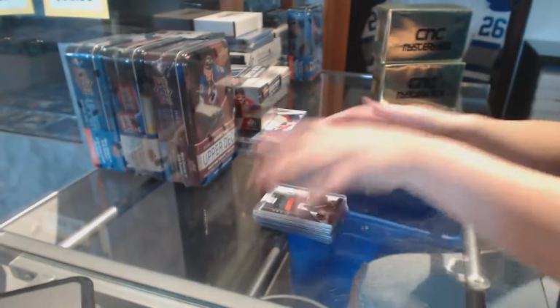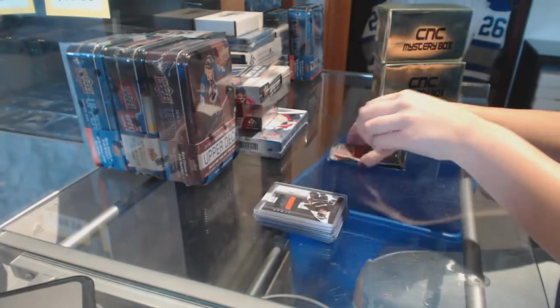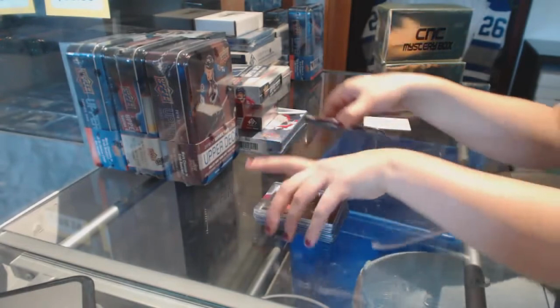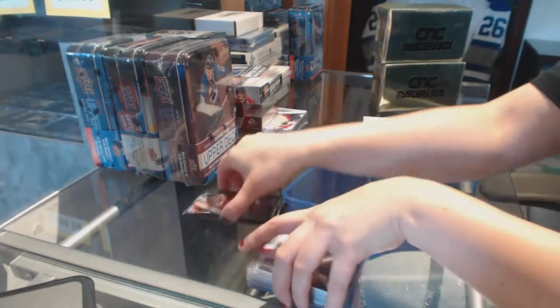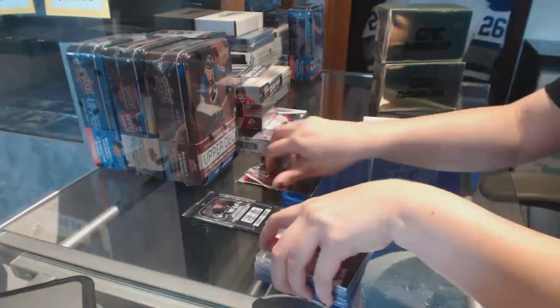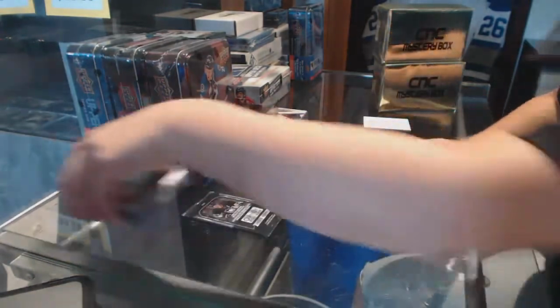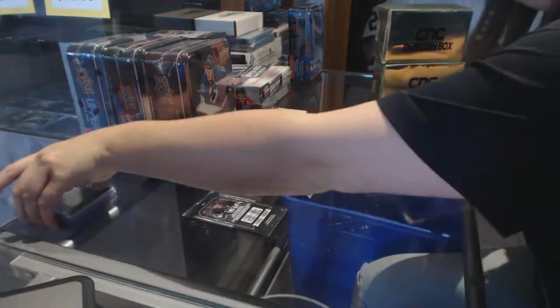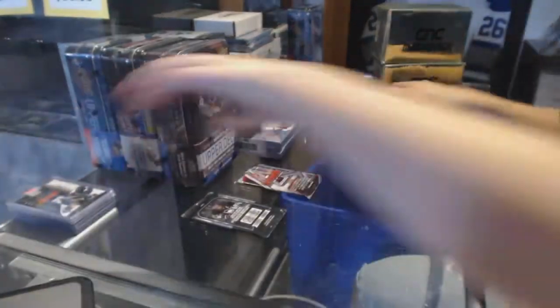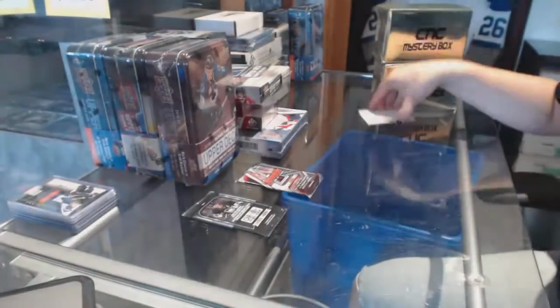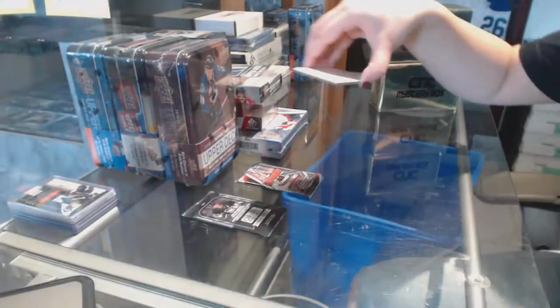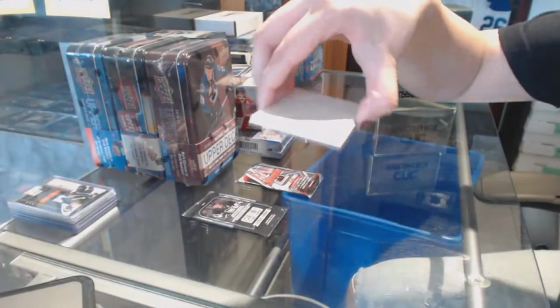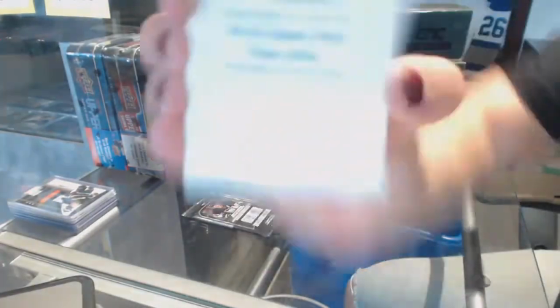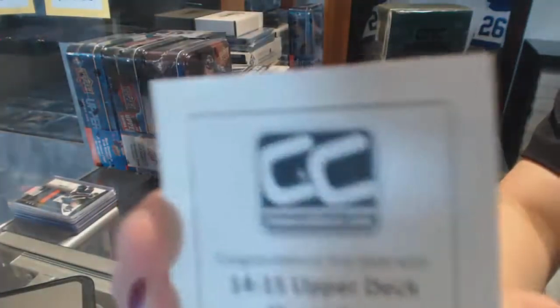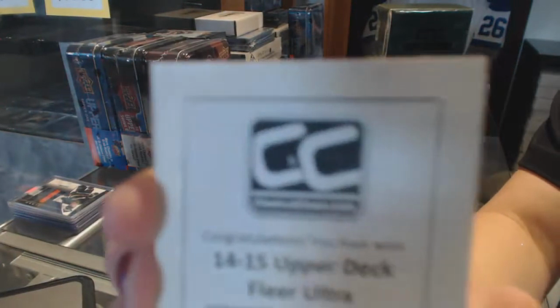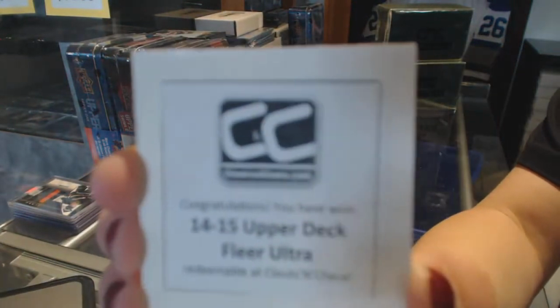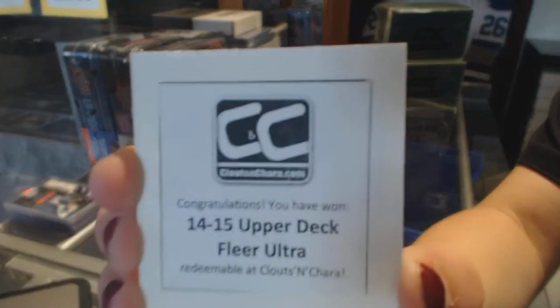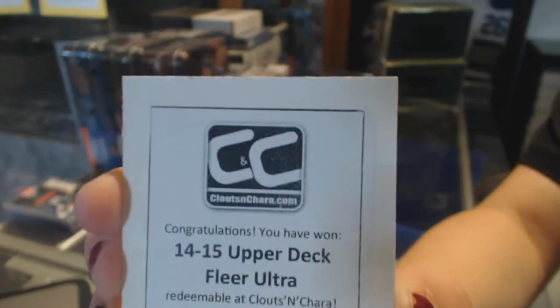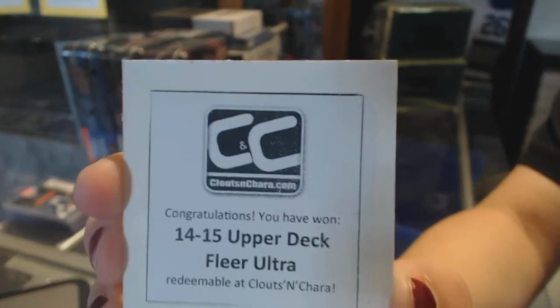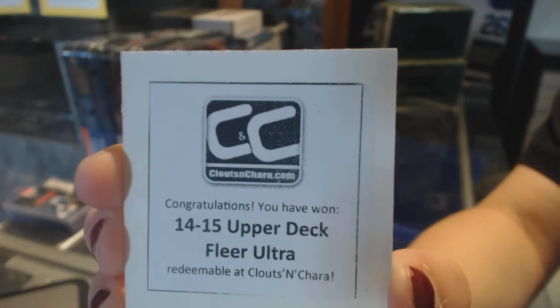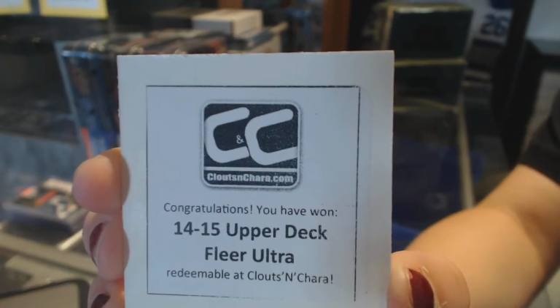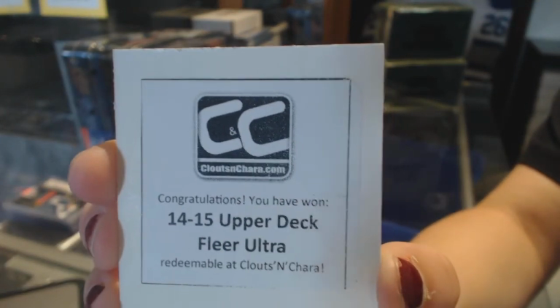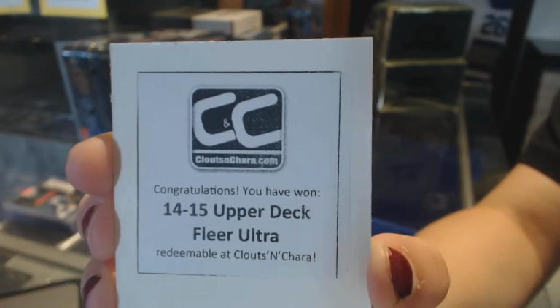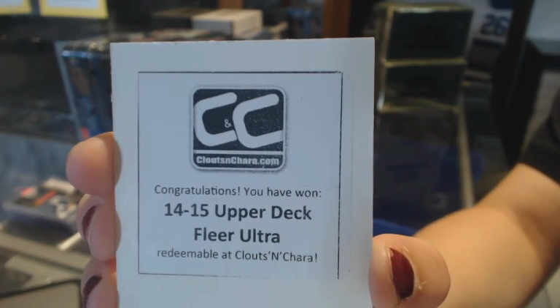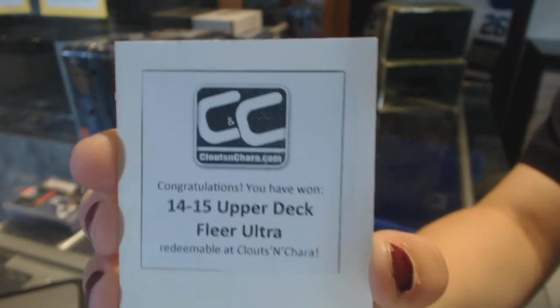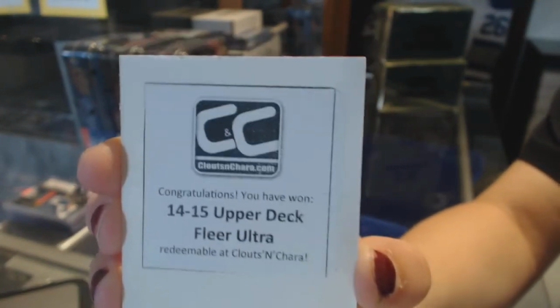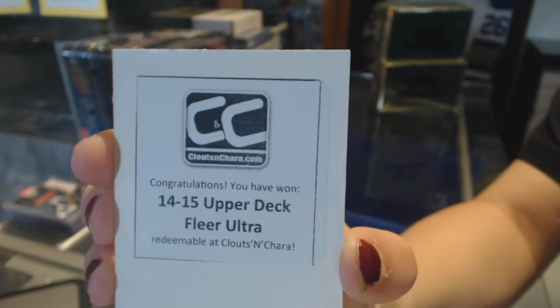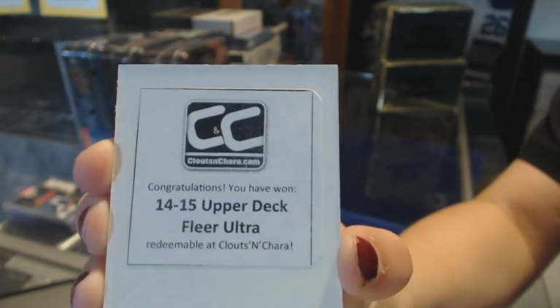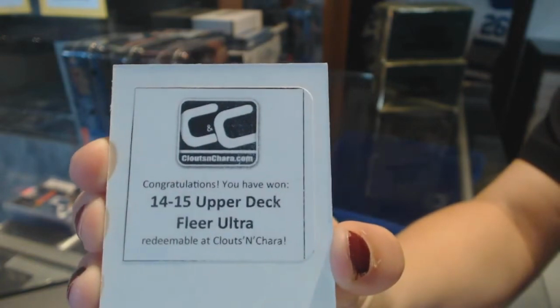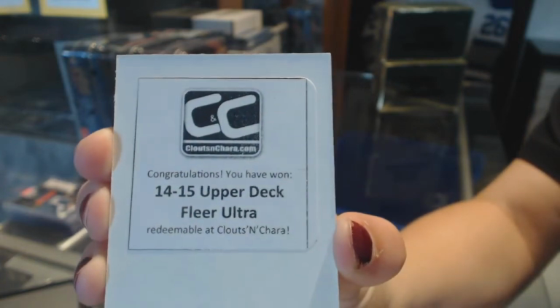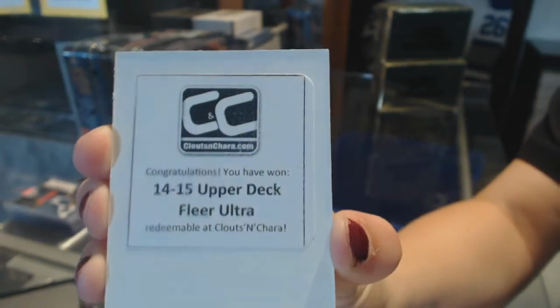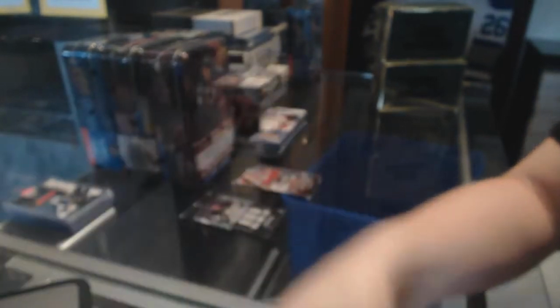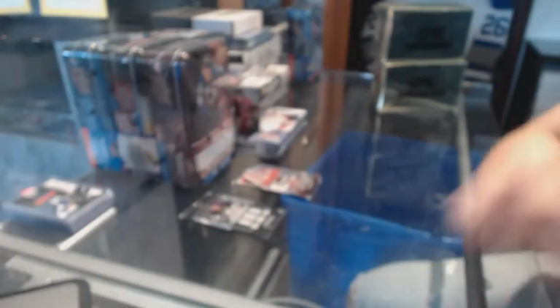All righty, and we will do all the packs at the end. 2014-15 Upper Deck Fleer Ultra is your free box in that one.